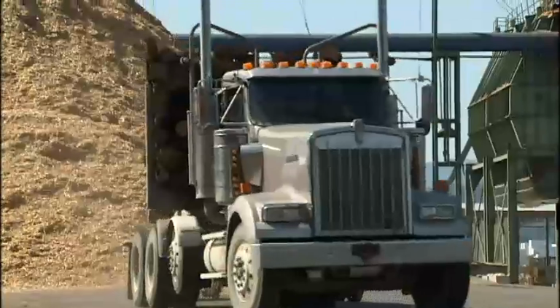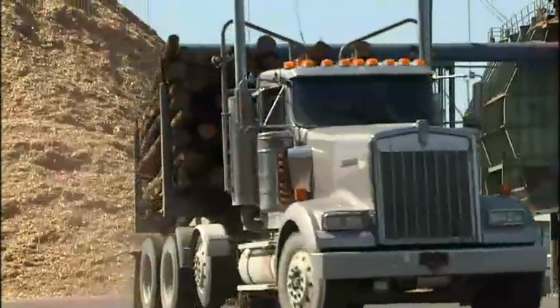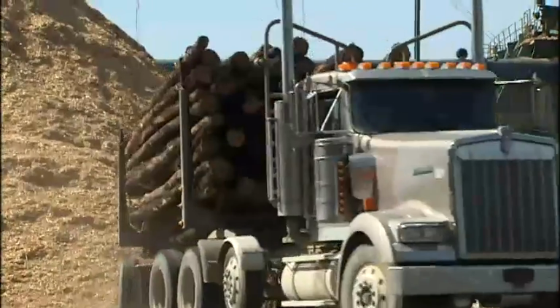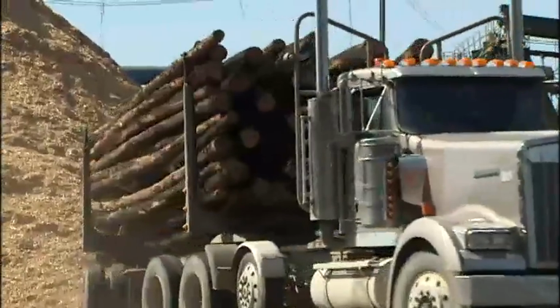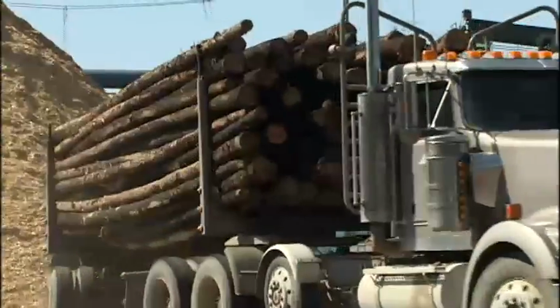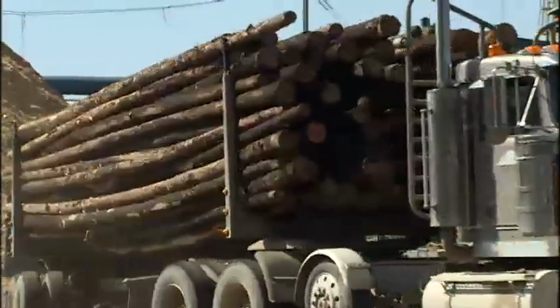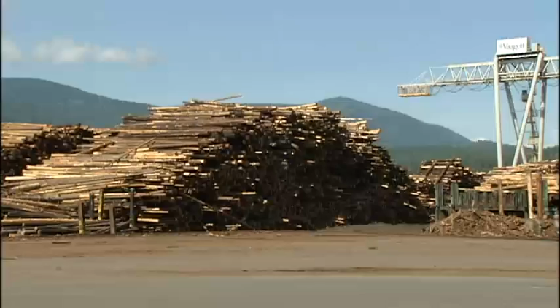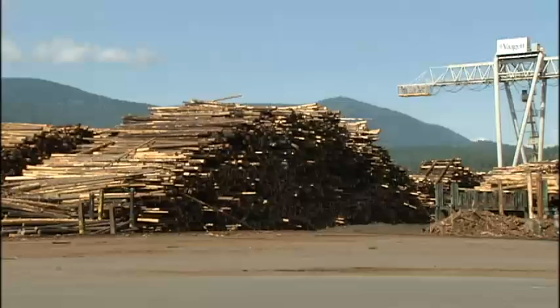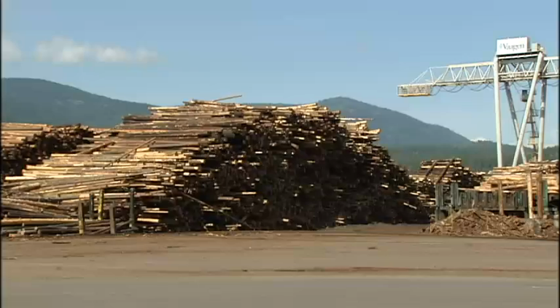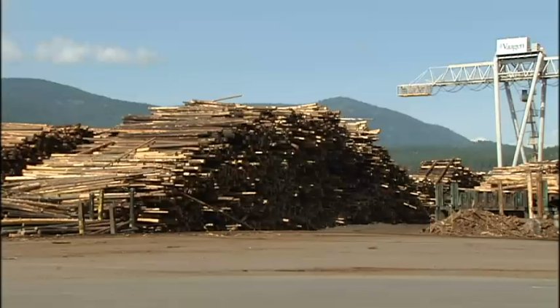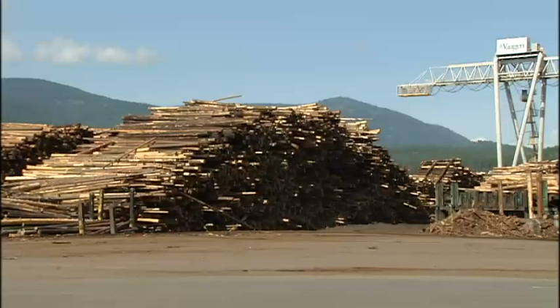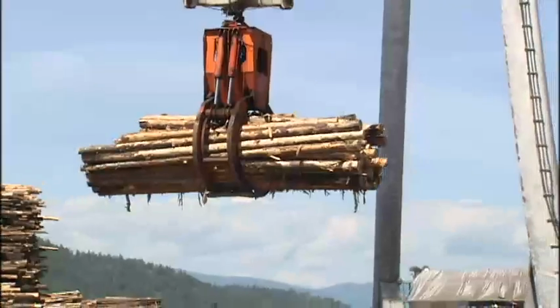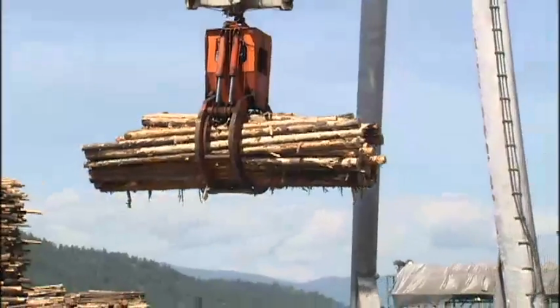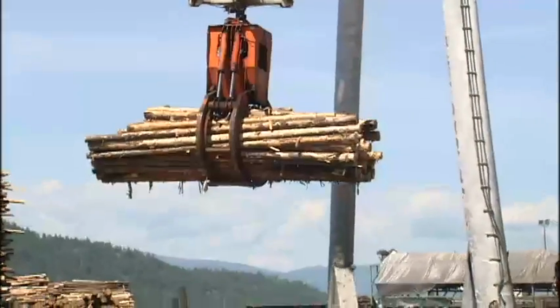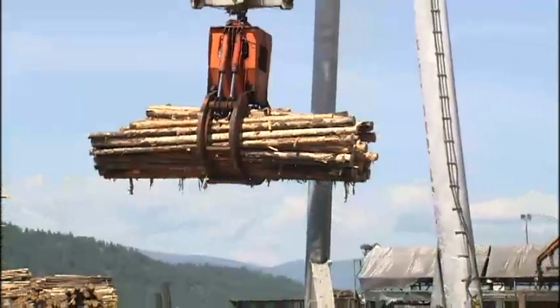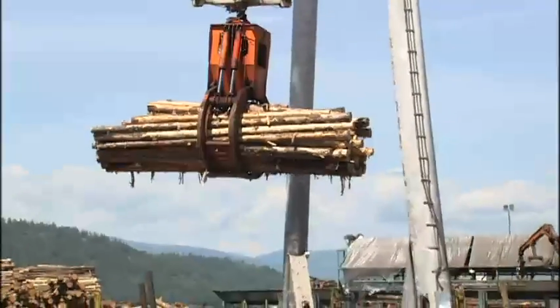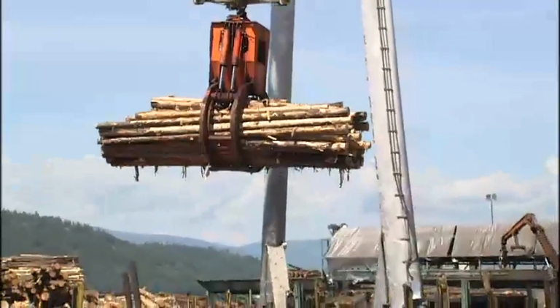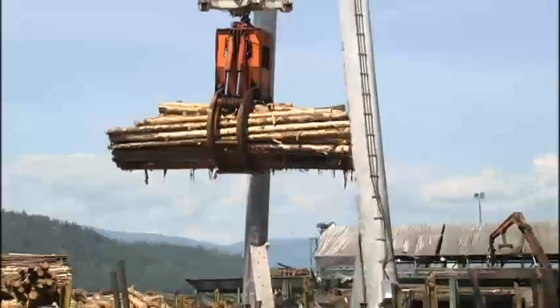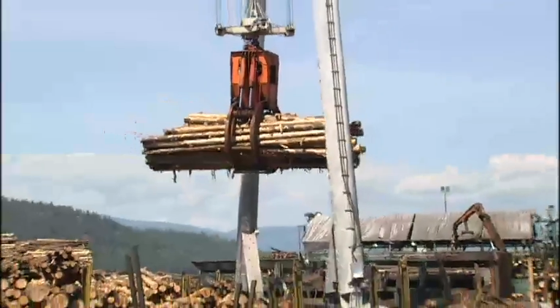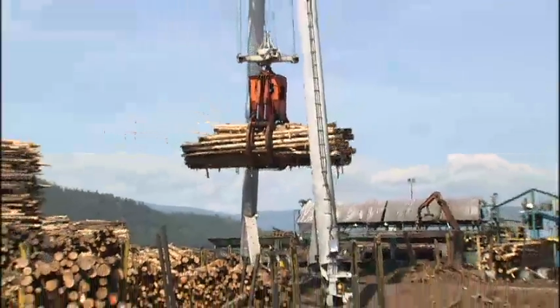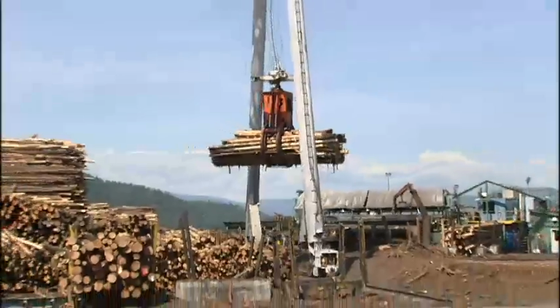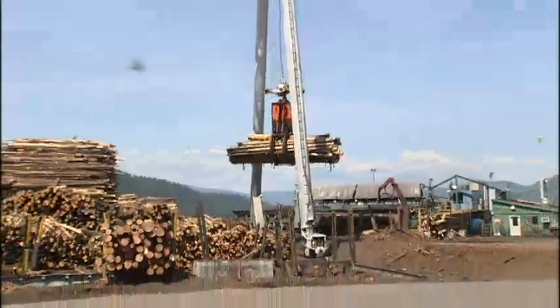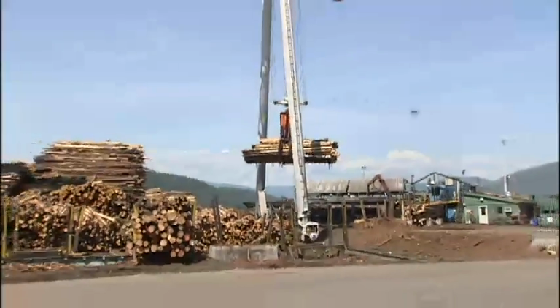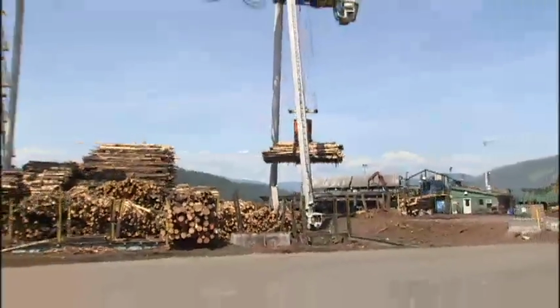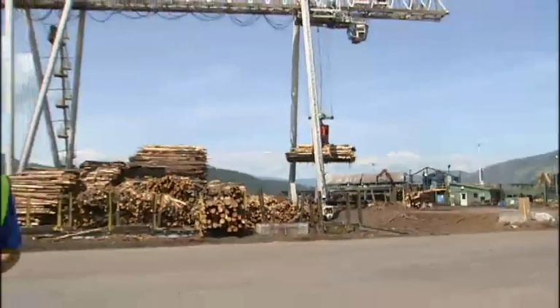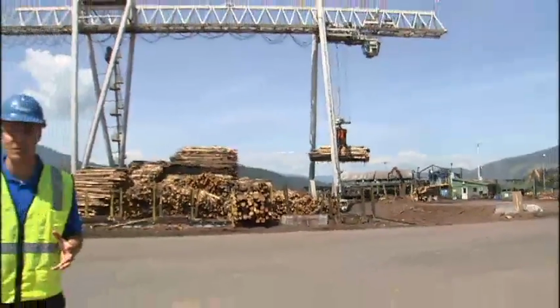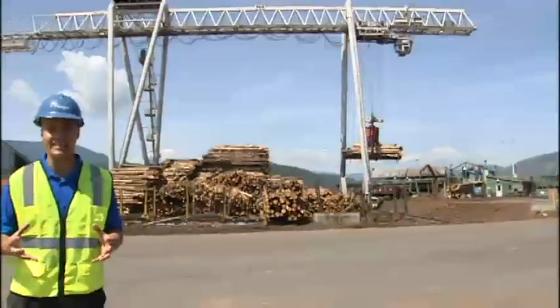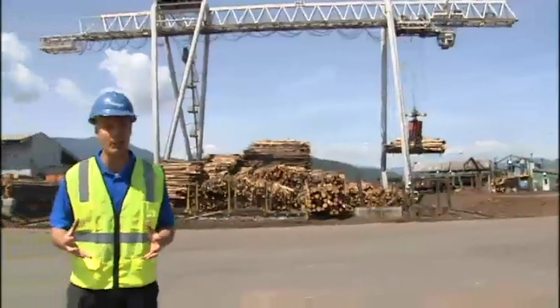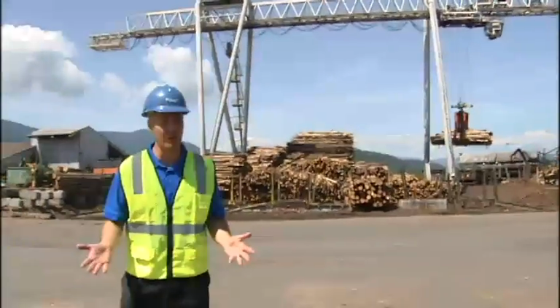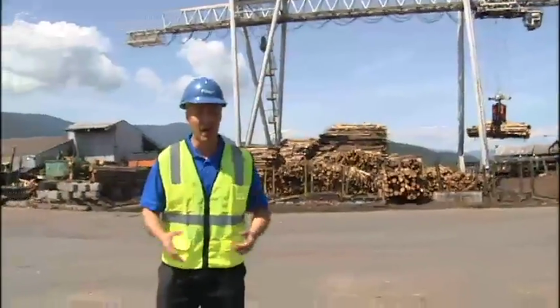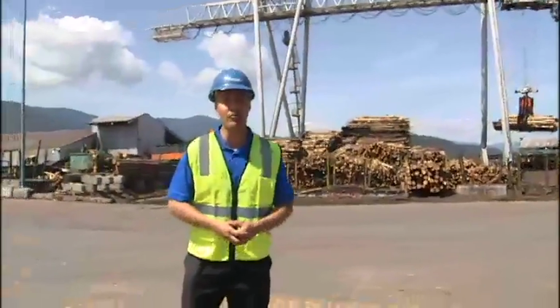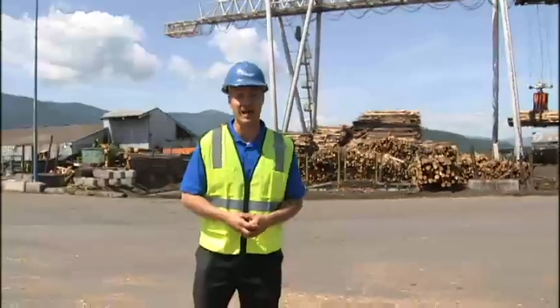Every day, a massive amount of lumber is trucked into the Wagen Brothers facility in Colville. This 128-foot crane handles about 120 truckloads of logs each day. It's capable of picking up a truckload at a time, or the equivalent of about 30 tons.